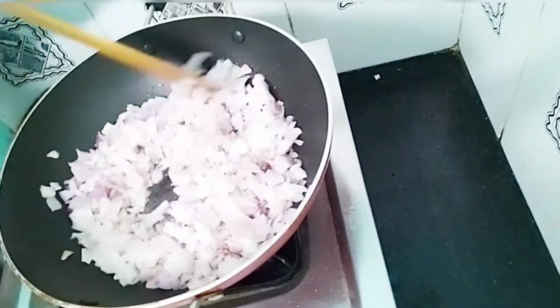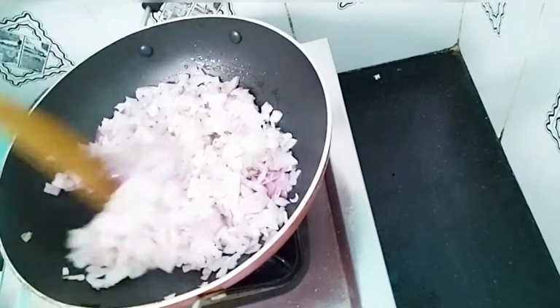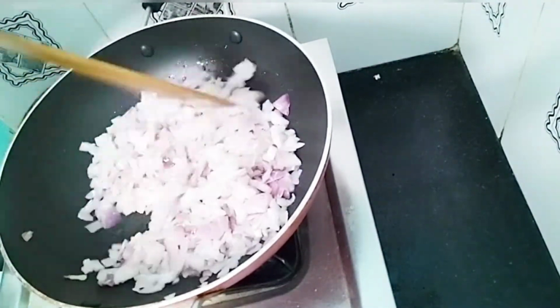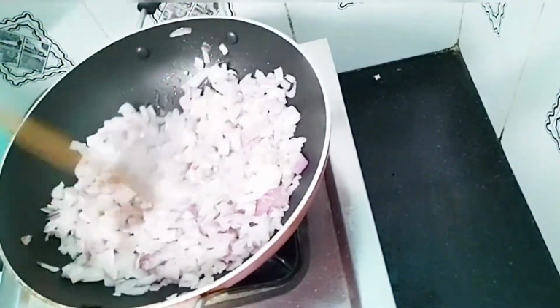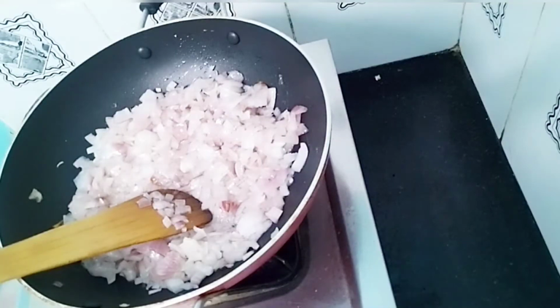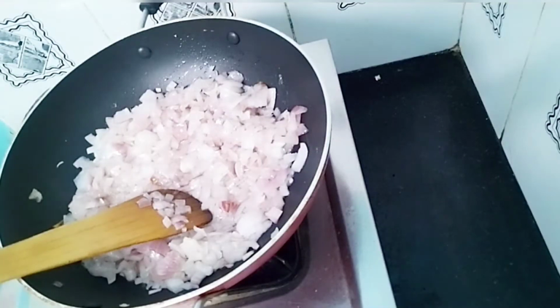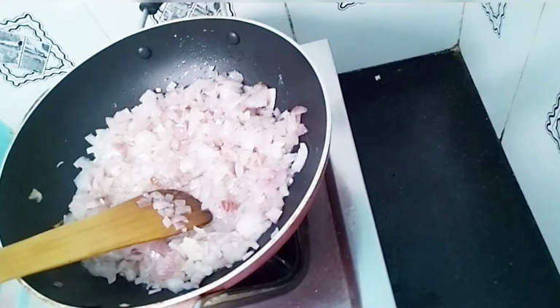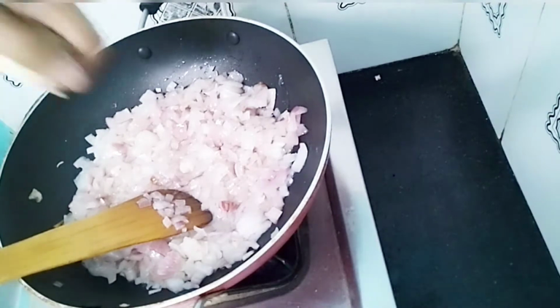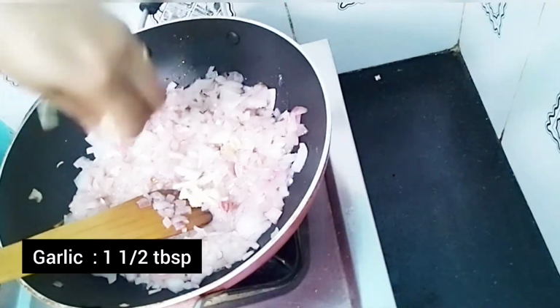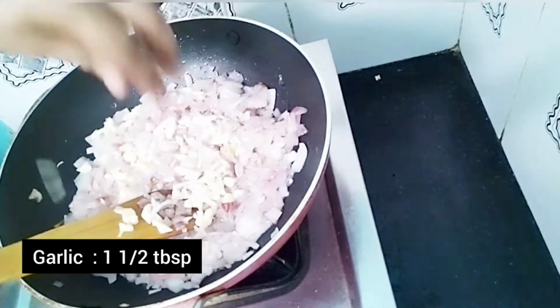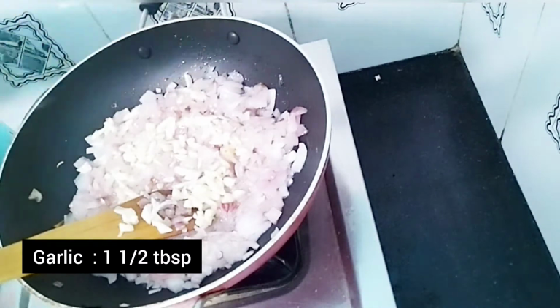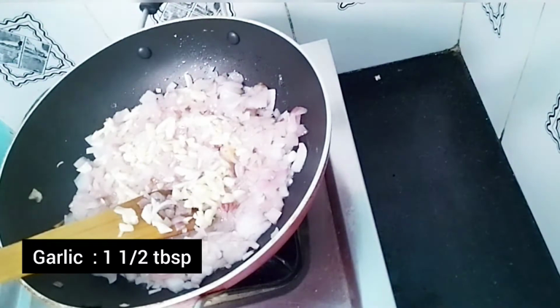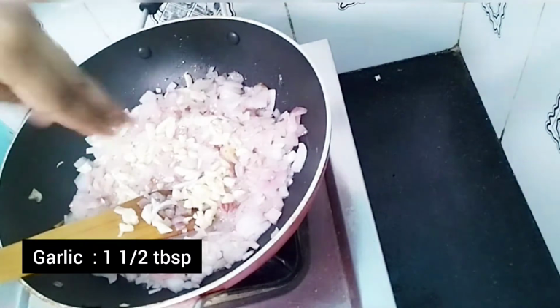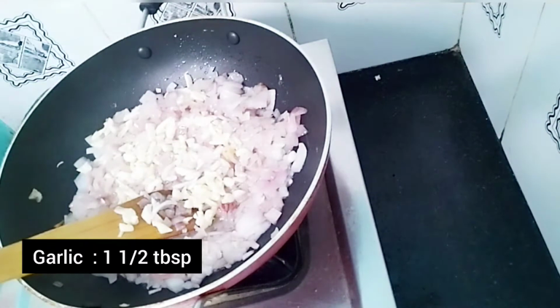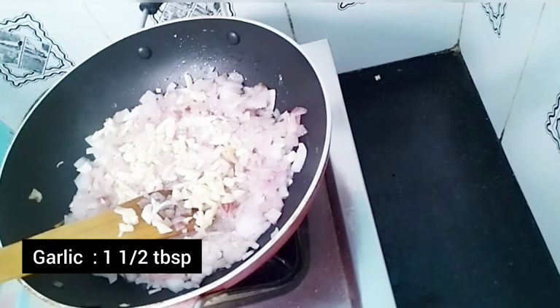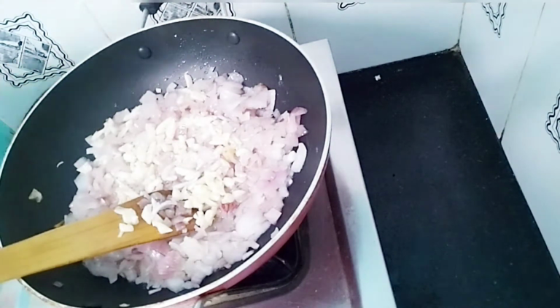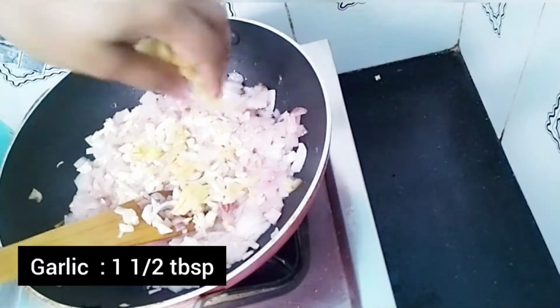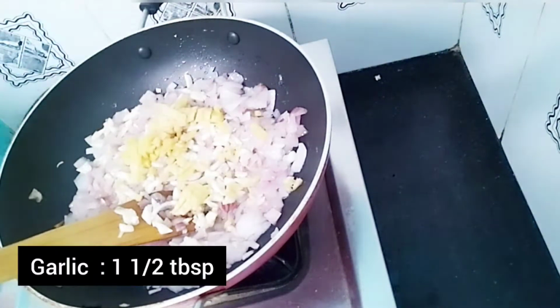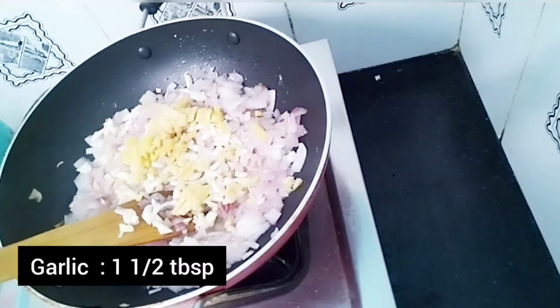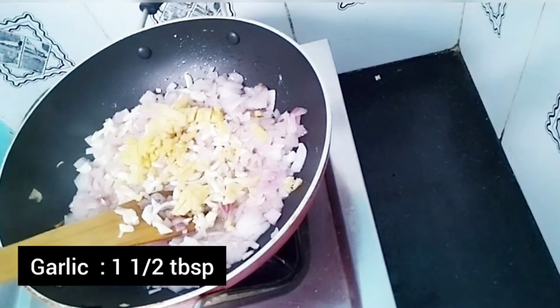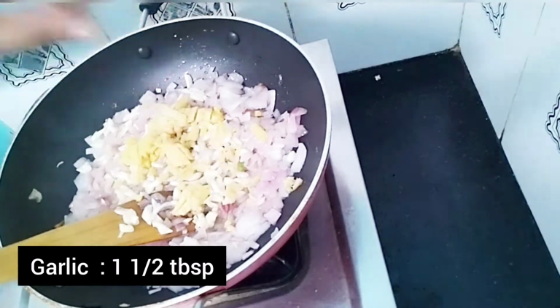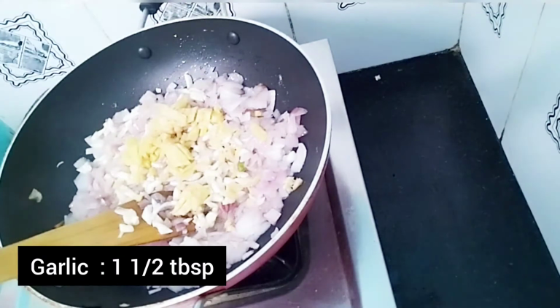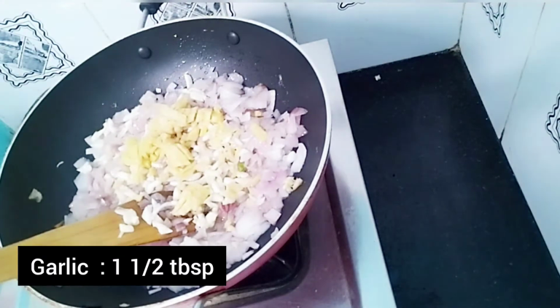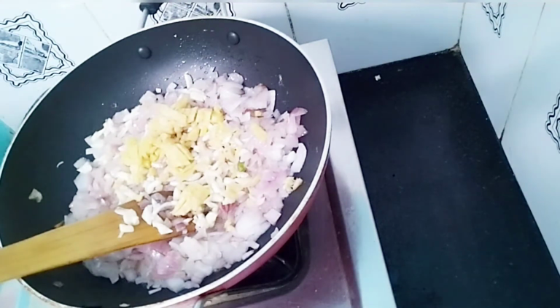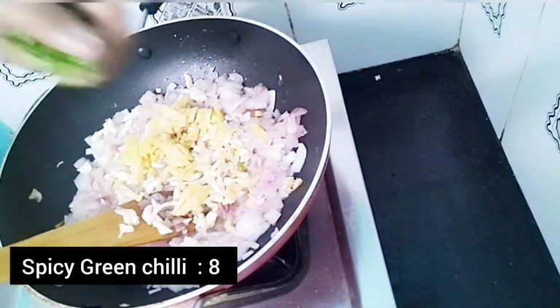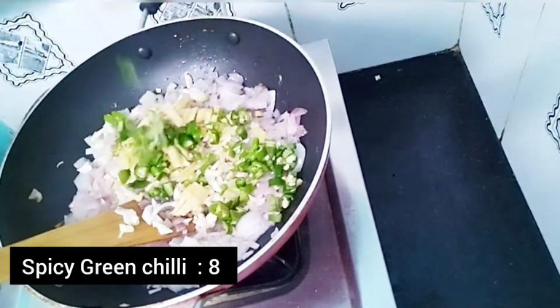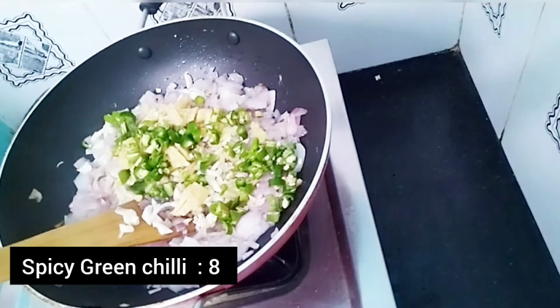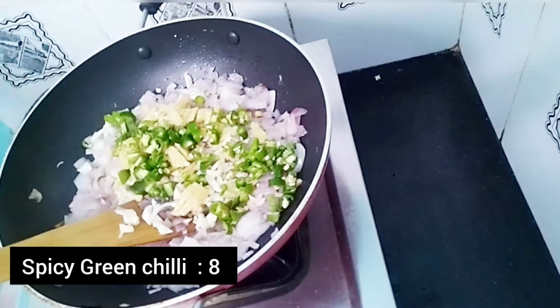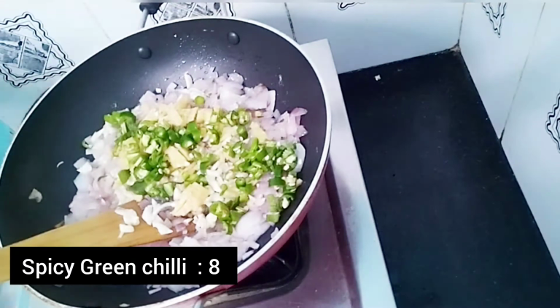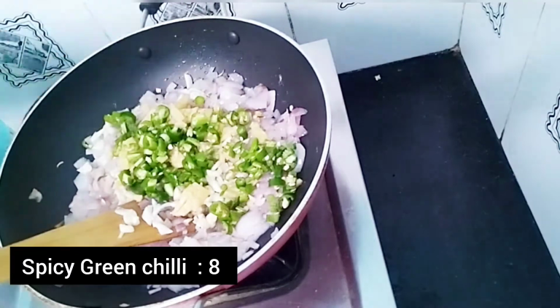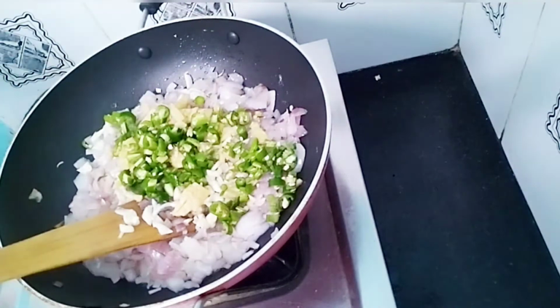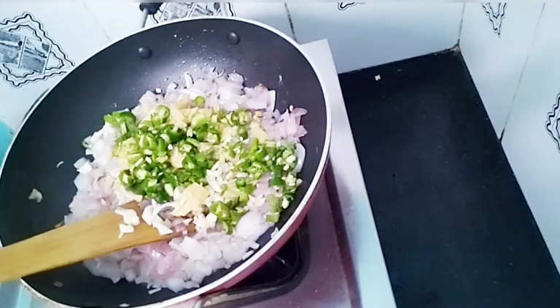We will add oil and then add the onion. I will add the onion. I will add some salt — about 1 tablespoon.